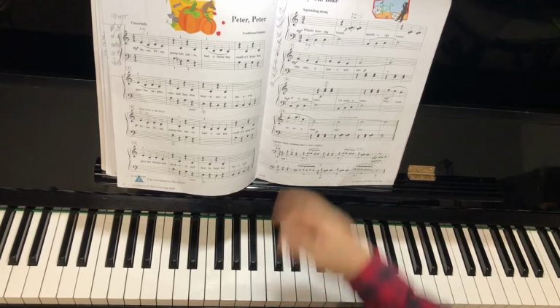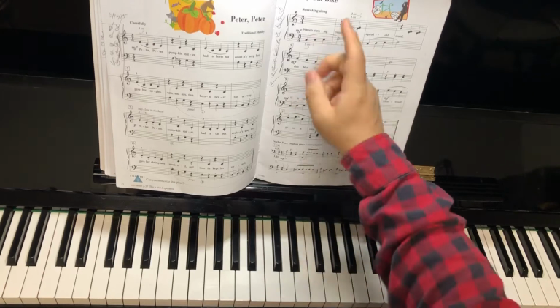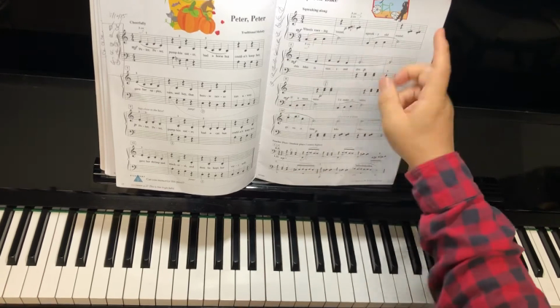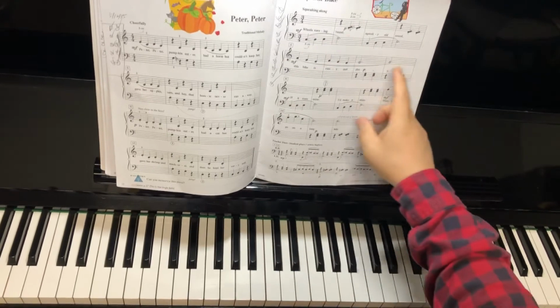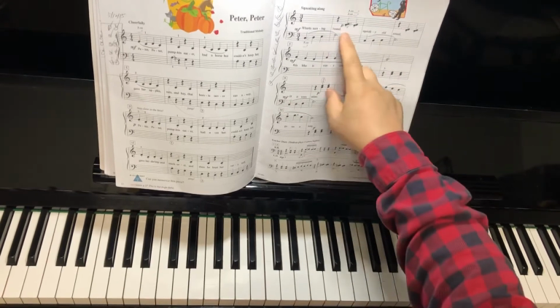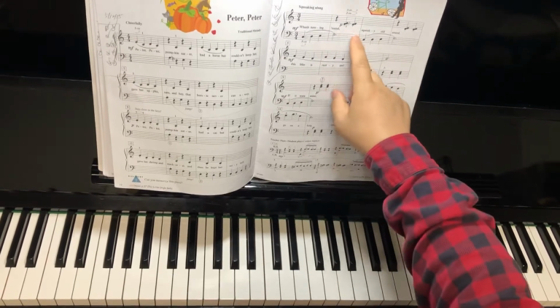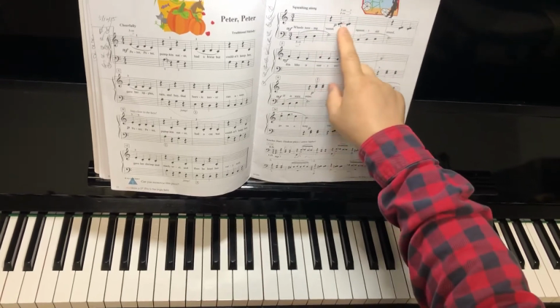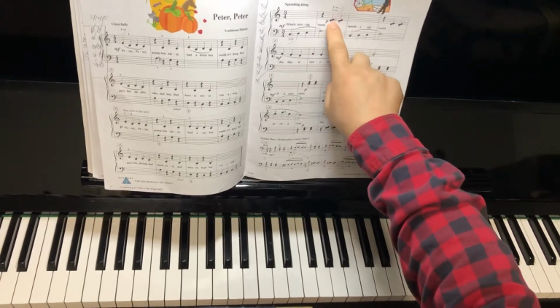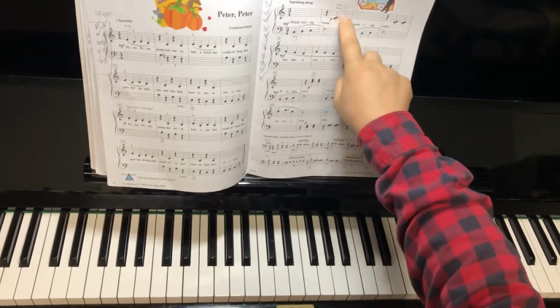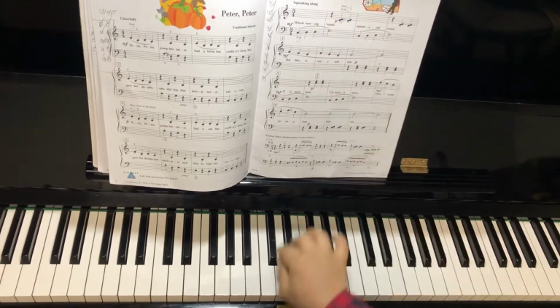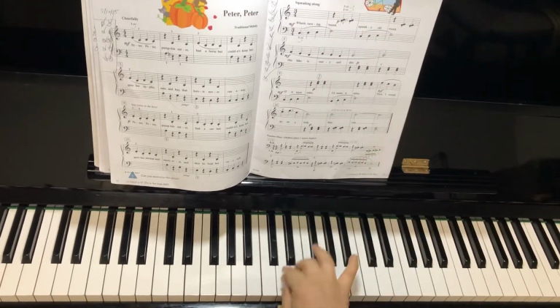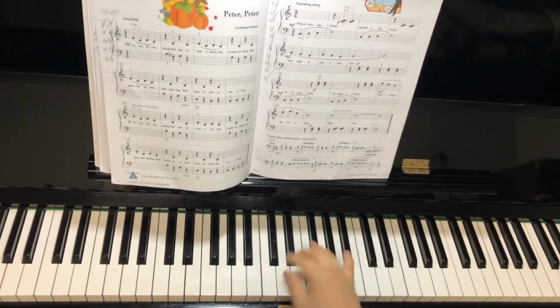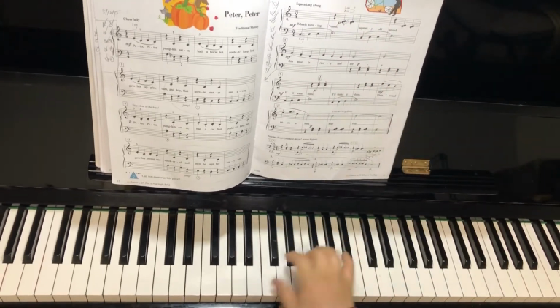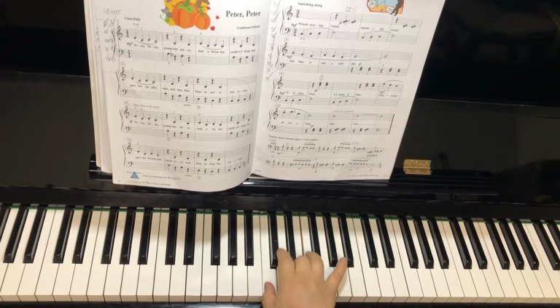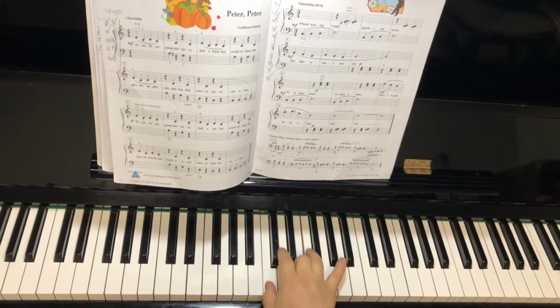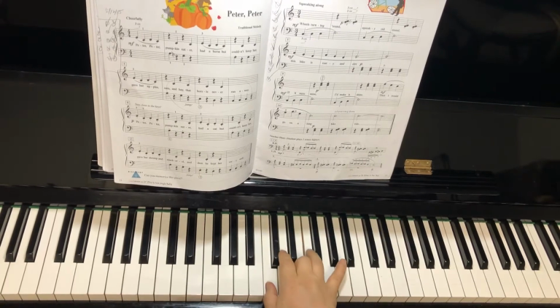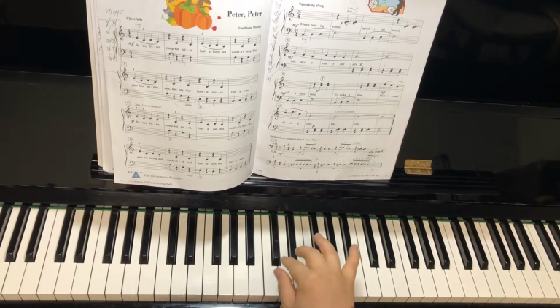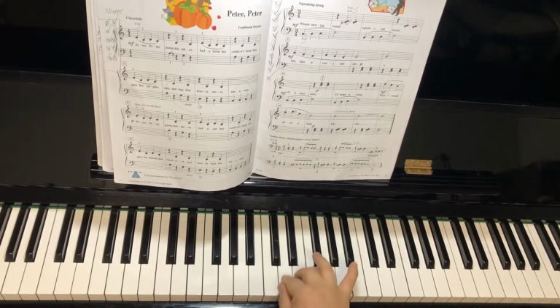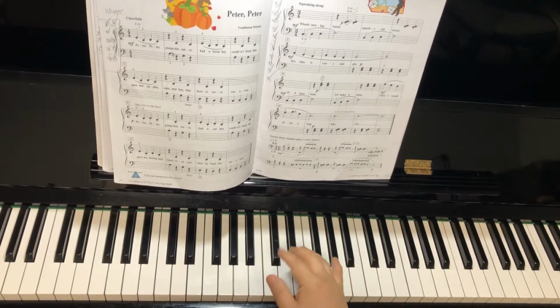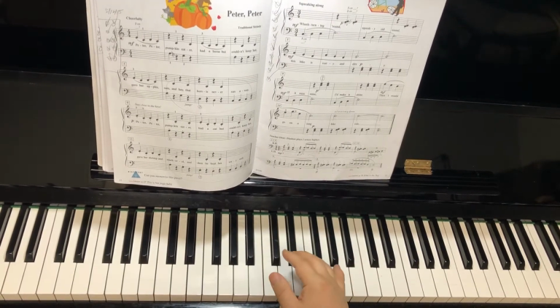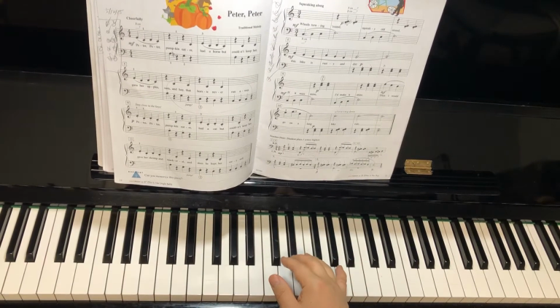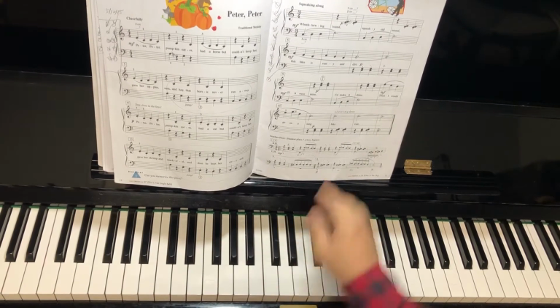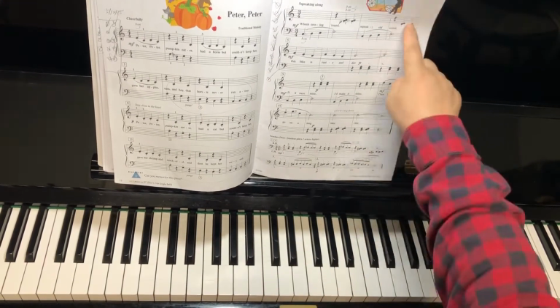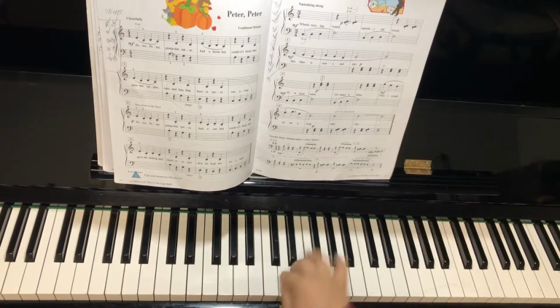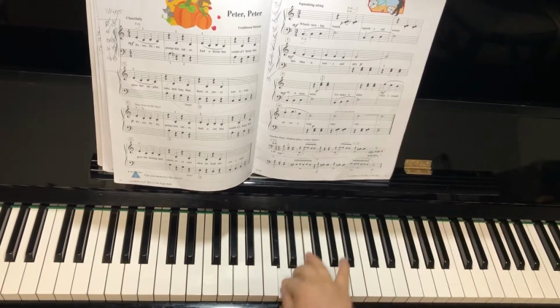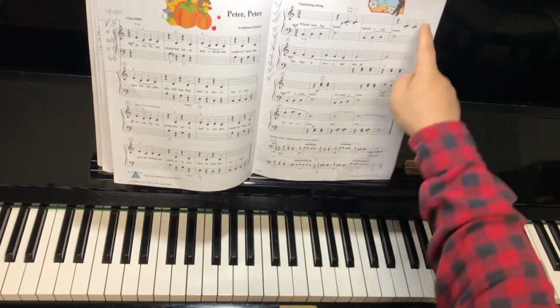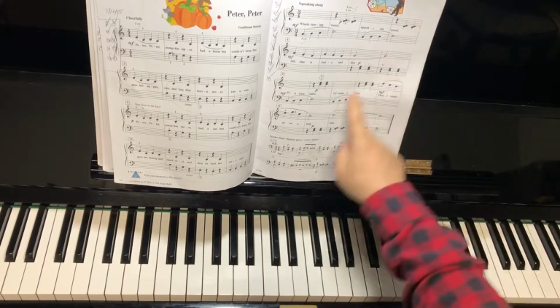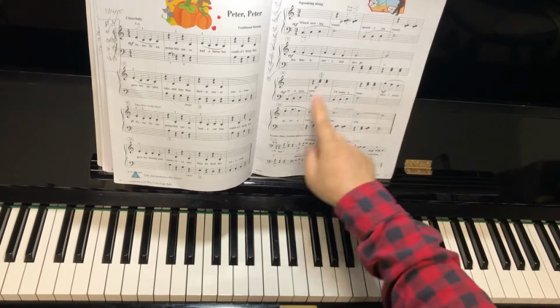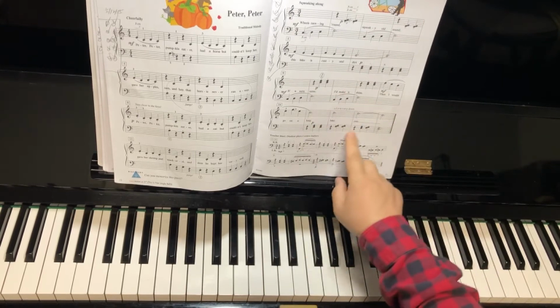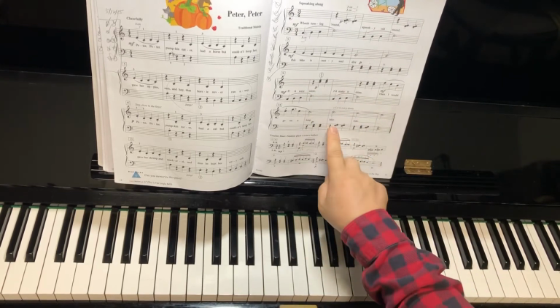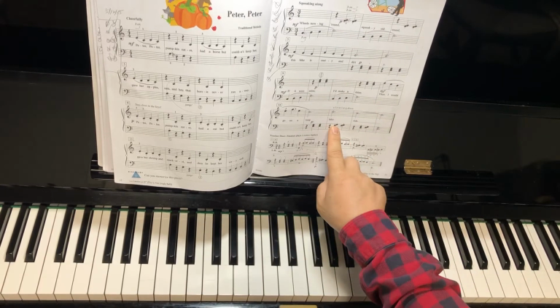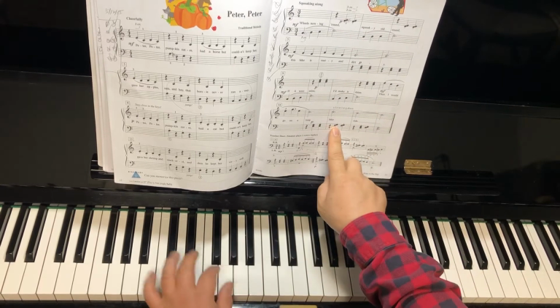Rusty old bike. The piano rusty sound is D and E. Now this is clear, but it's rusty here. How about this? Same thing. And the left hand is F and G.